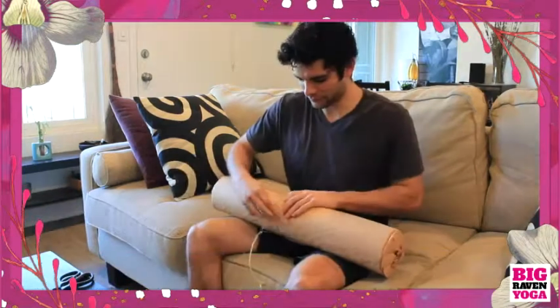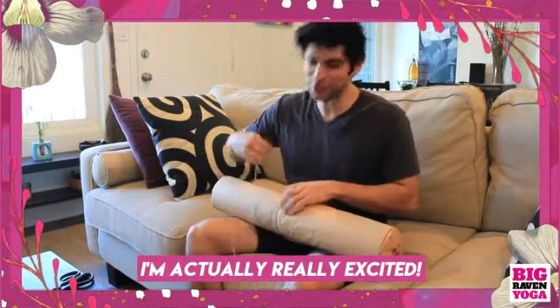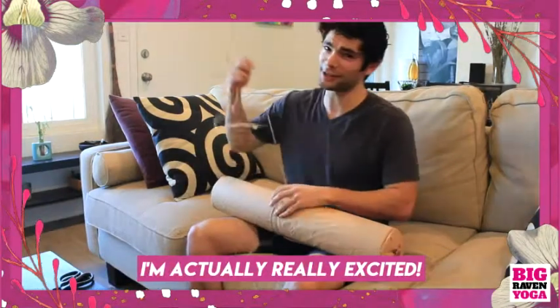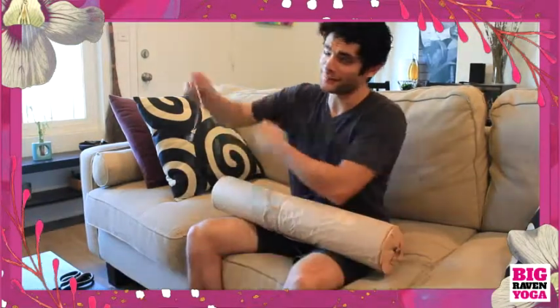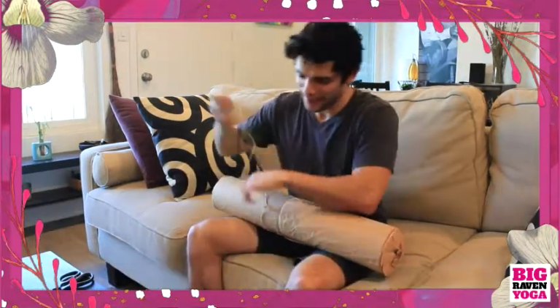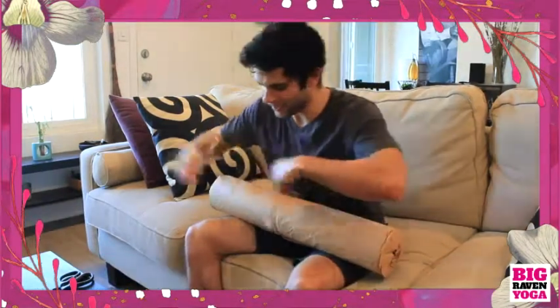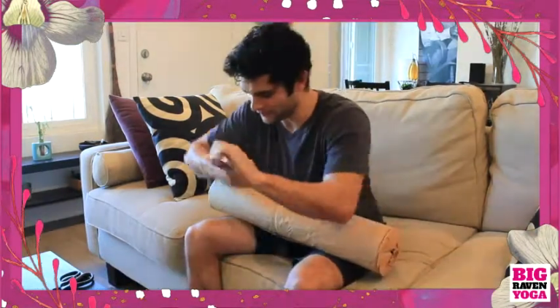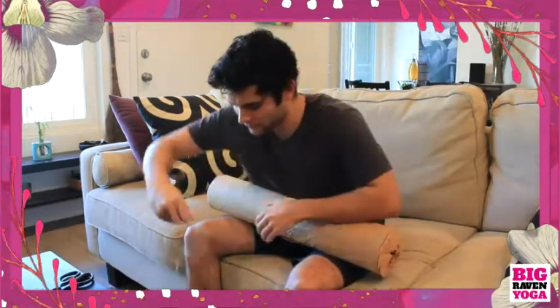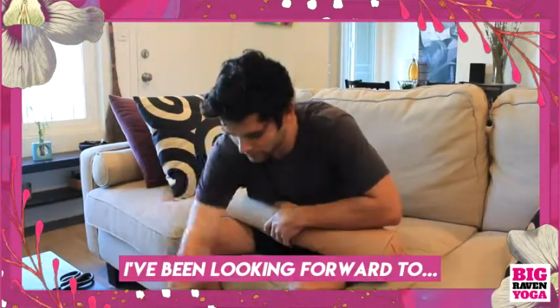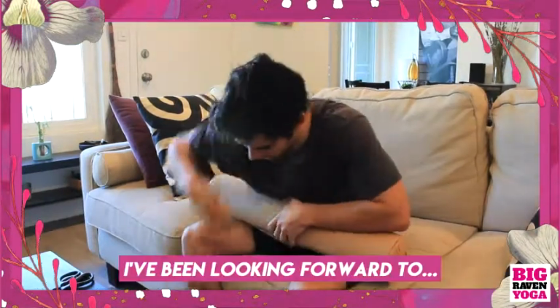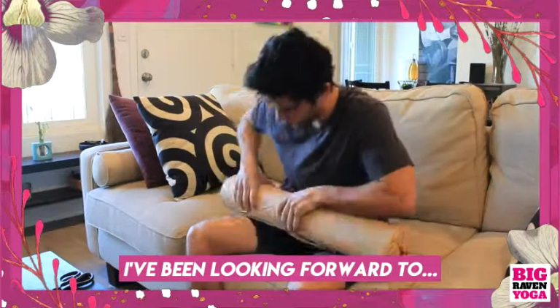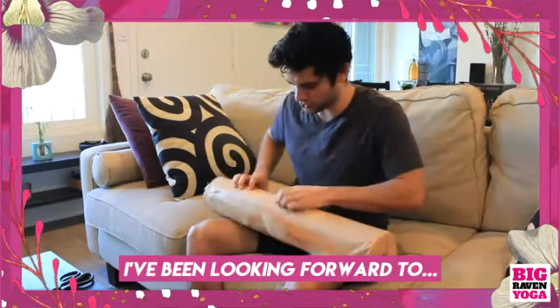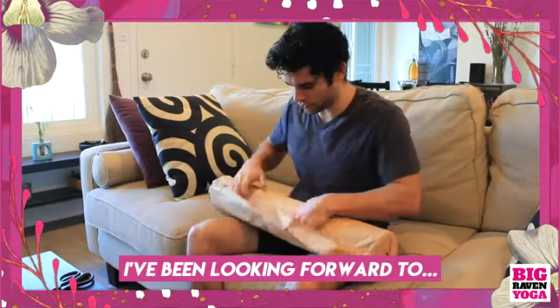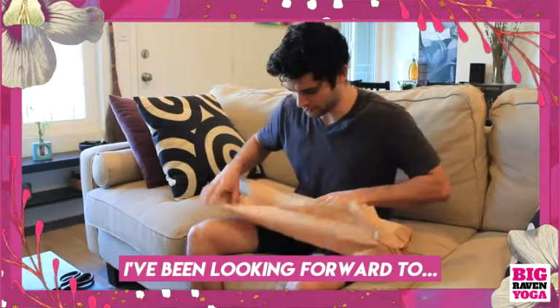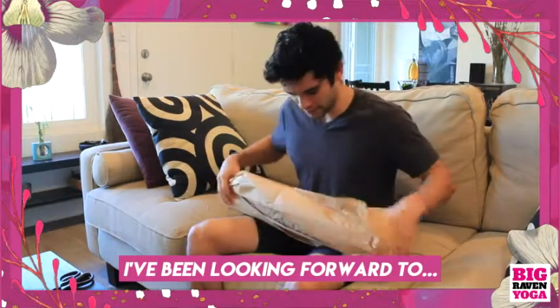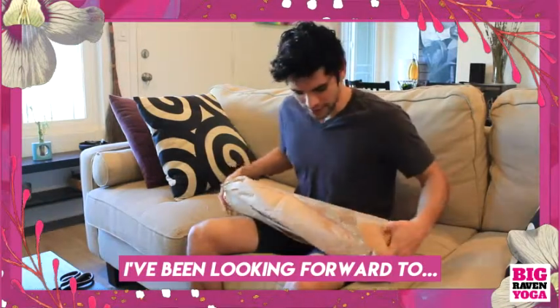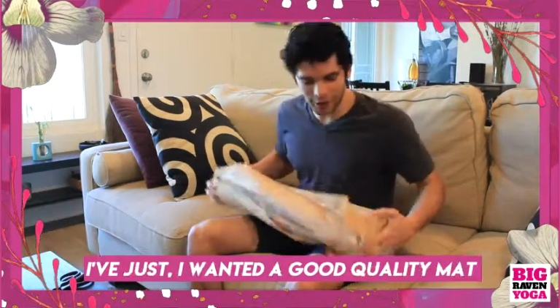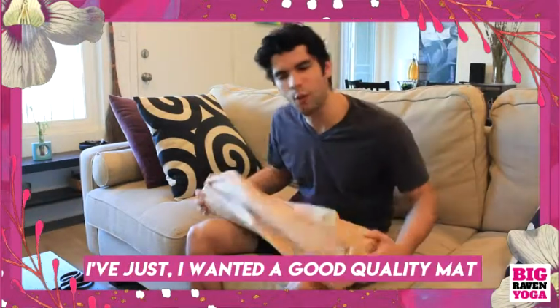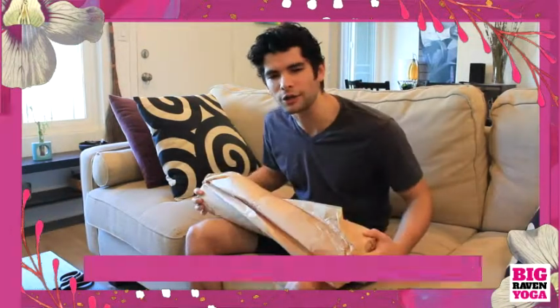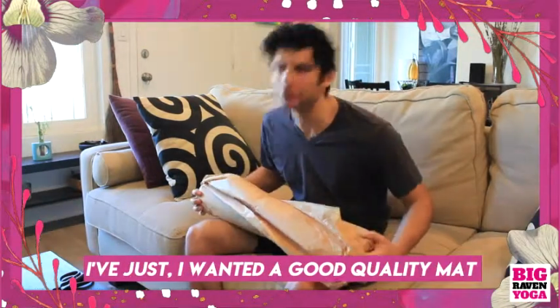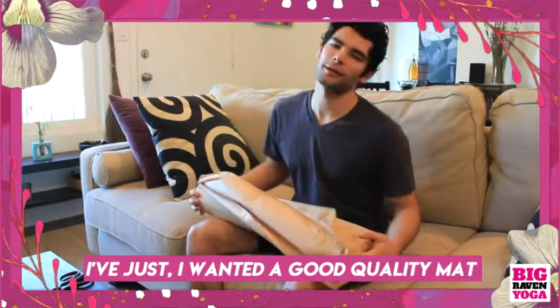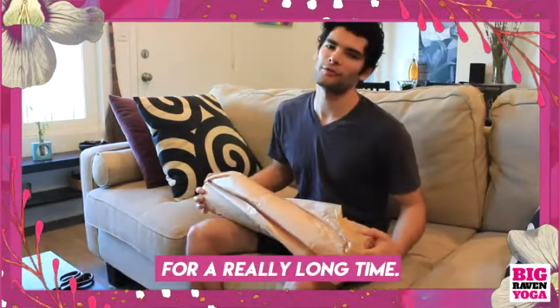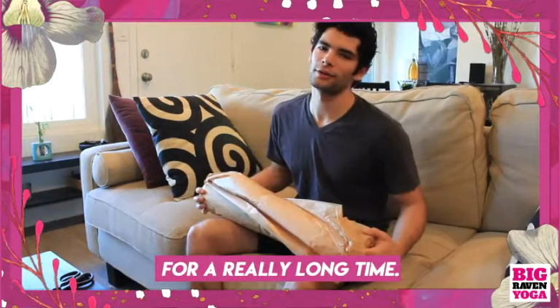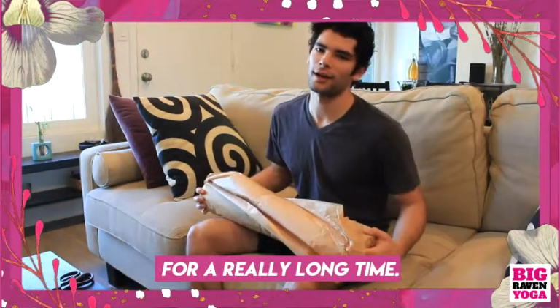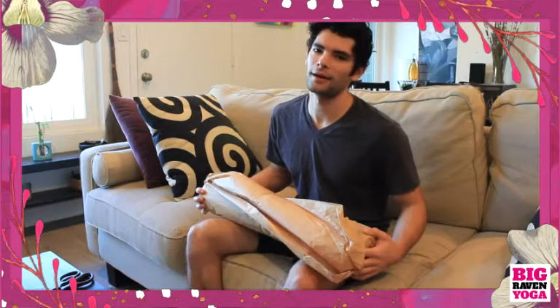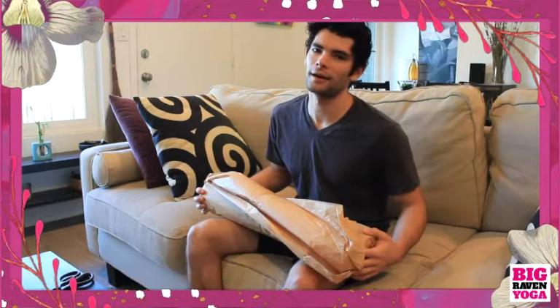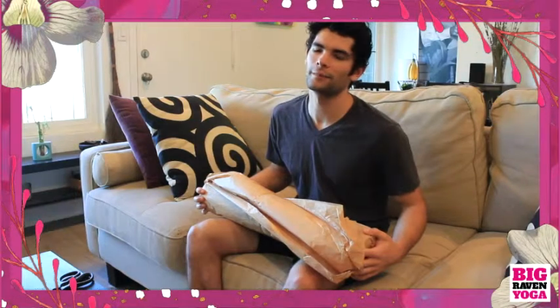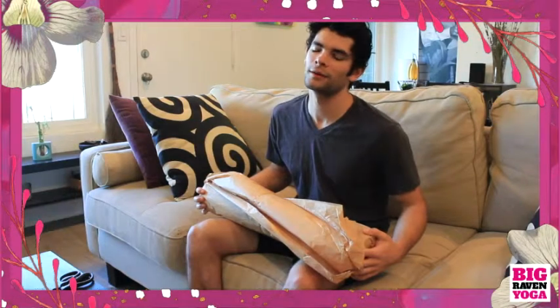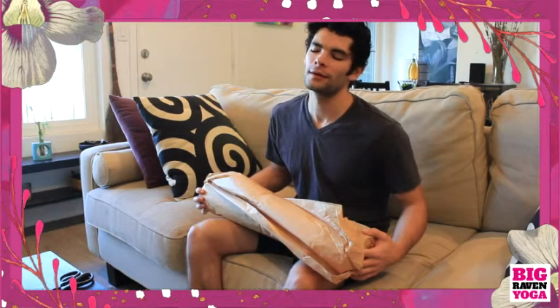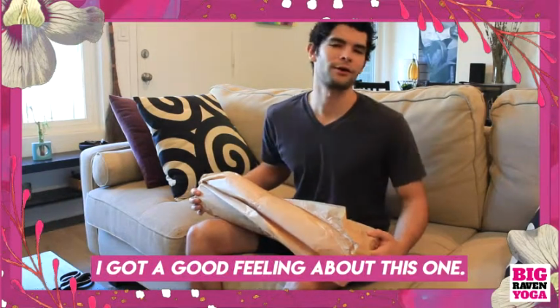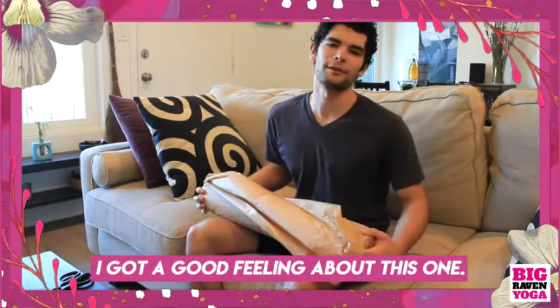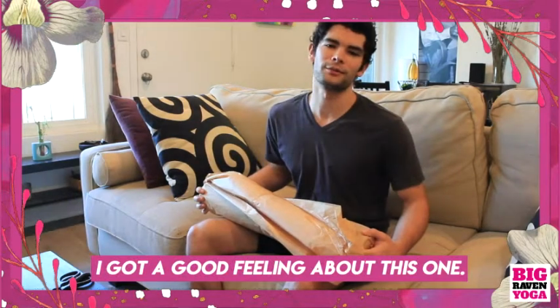I'm actually really excited. I've been looking forward to getting a good quality mat for a really long time, and I've got a good feeling about this one.